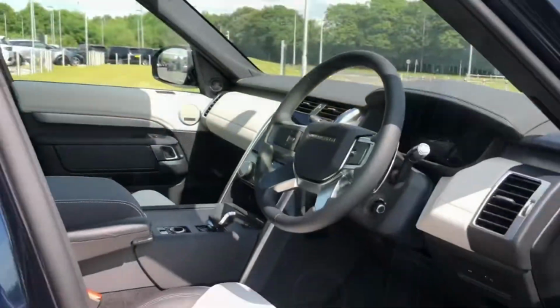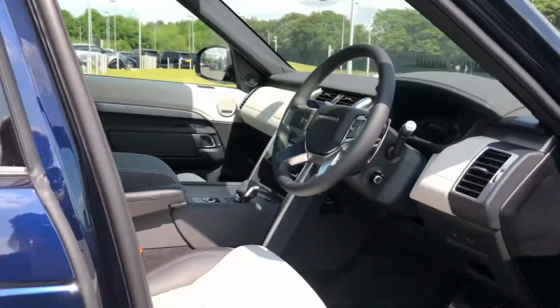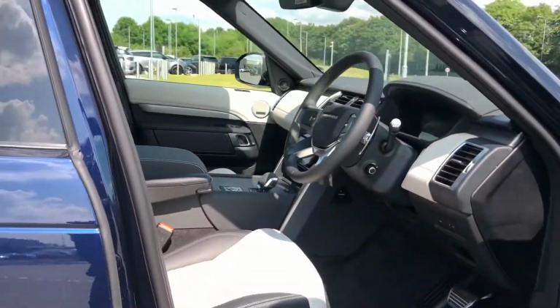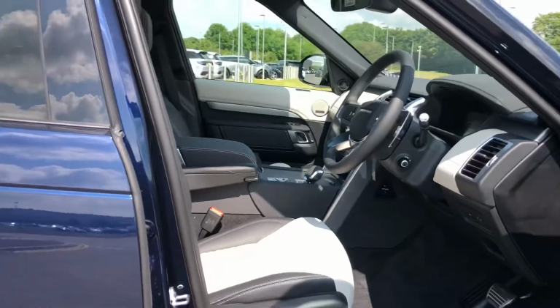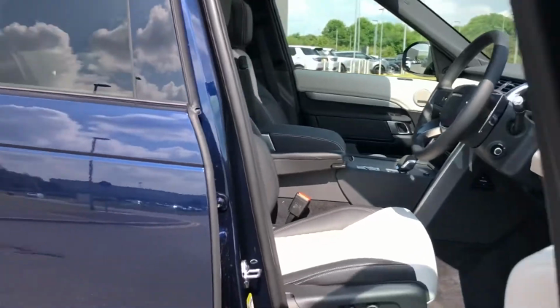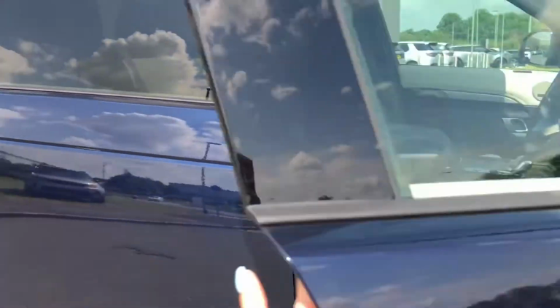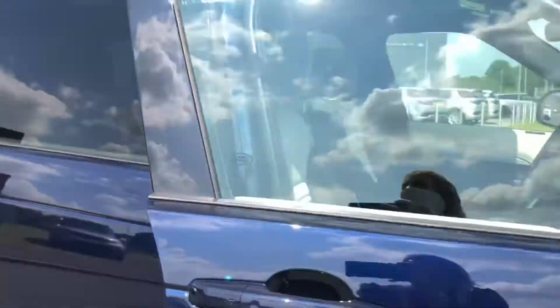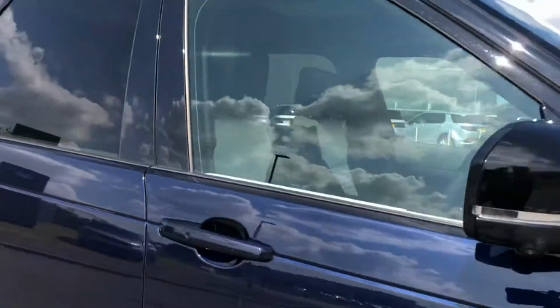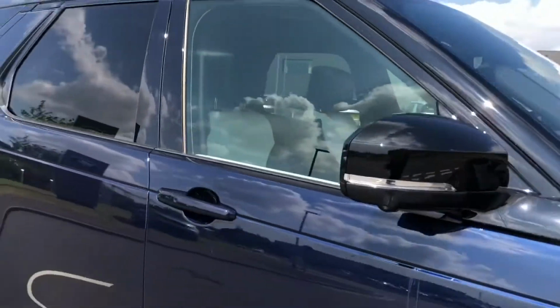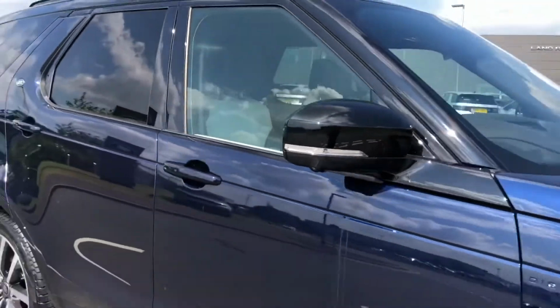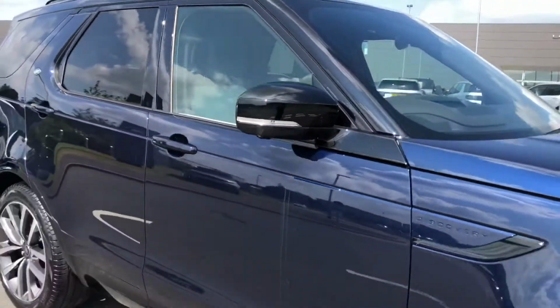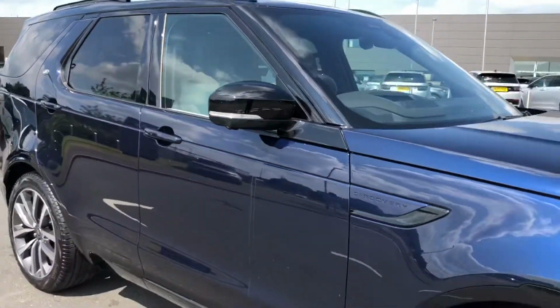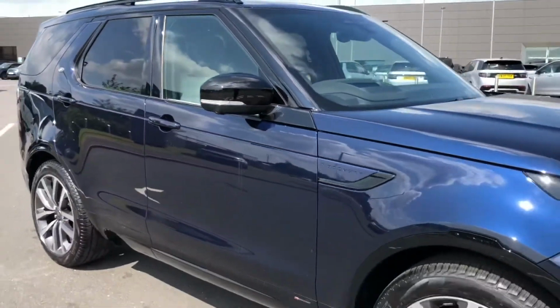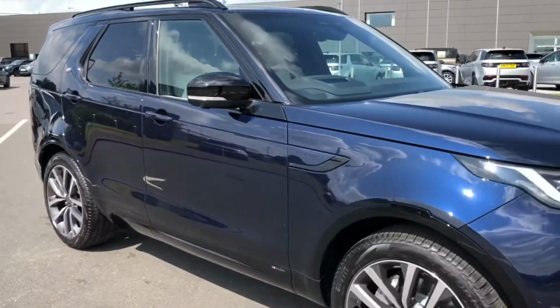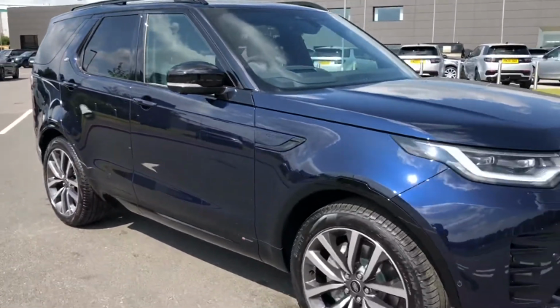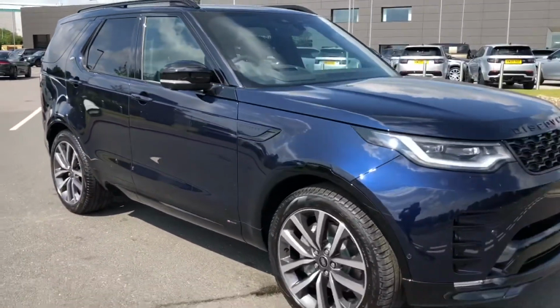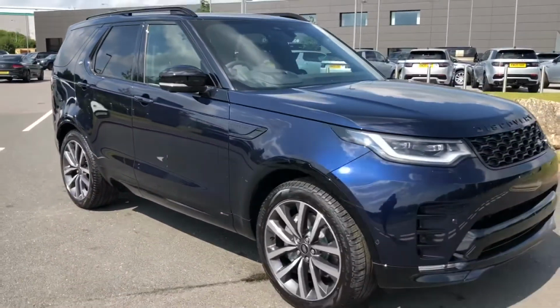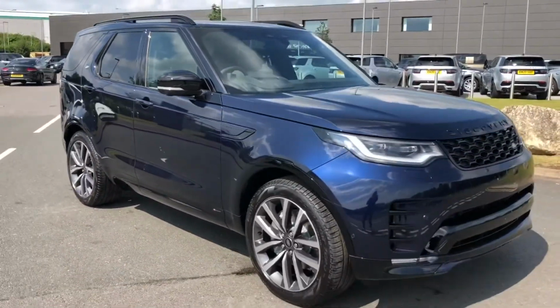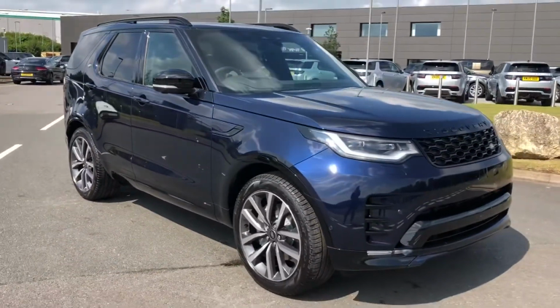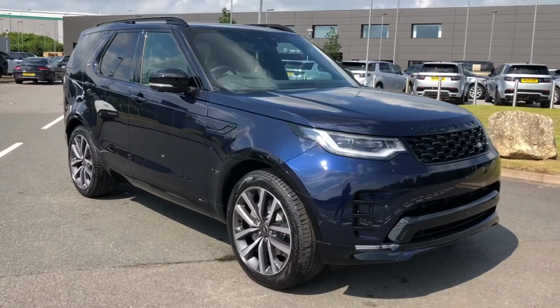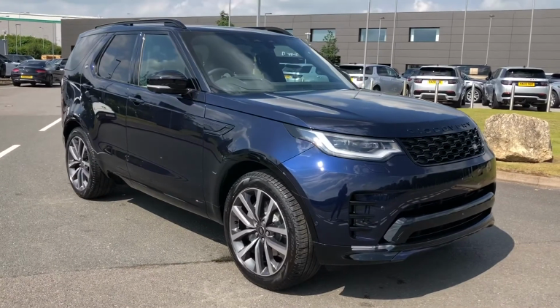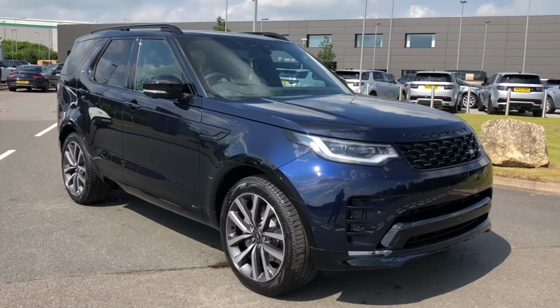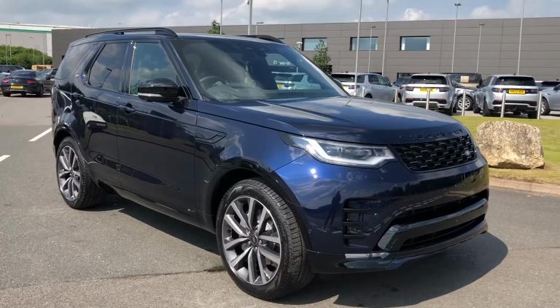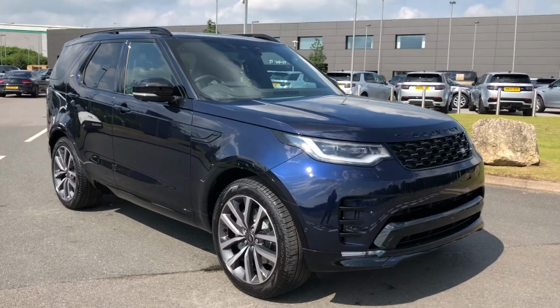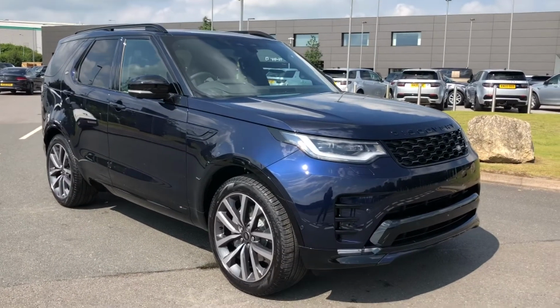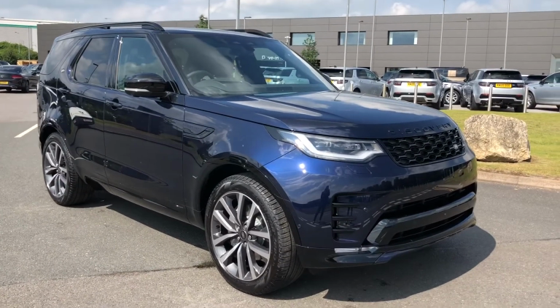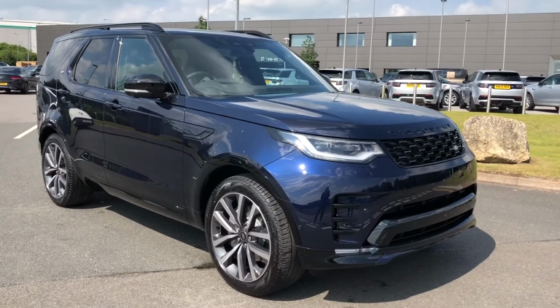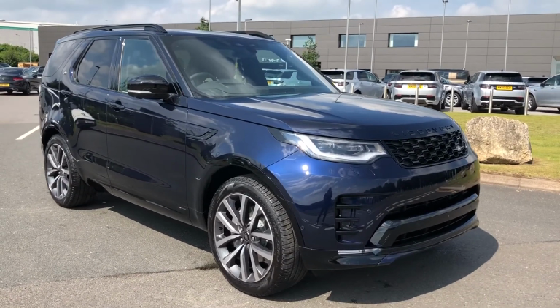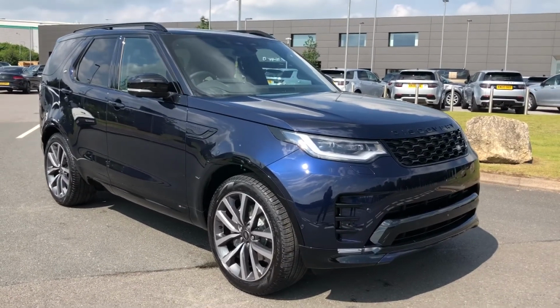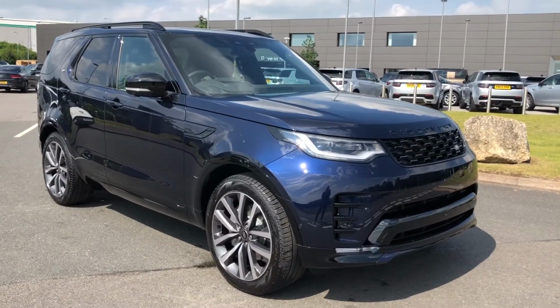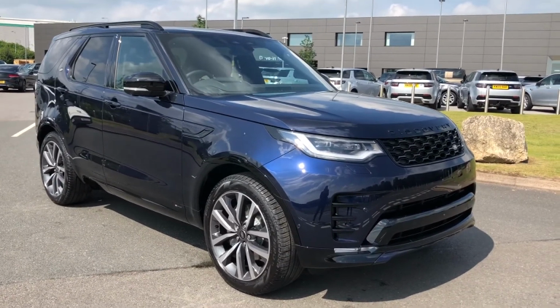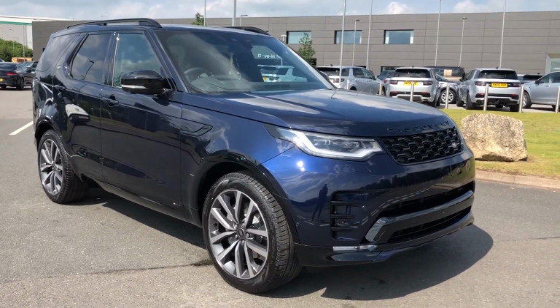Stepping back outside the vehicle, that was a stunning Discovery. If you're interested in this car please call 01785 899446. Thank you.